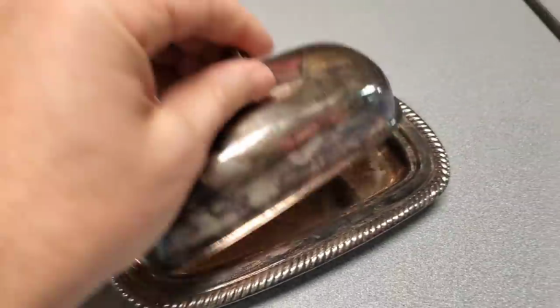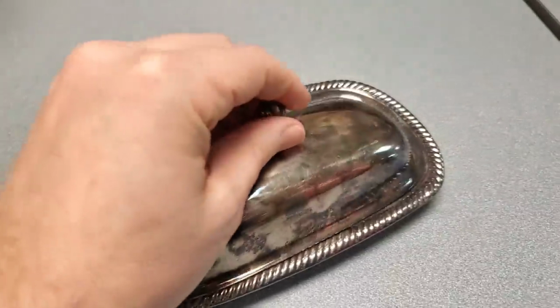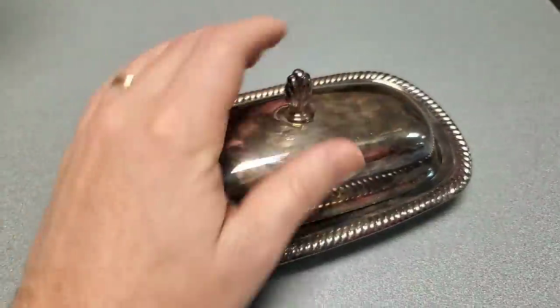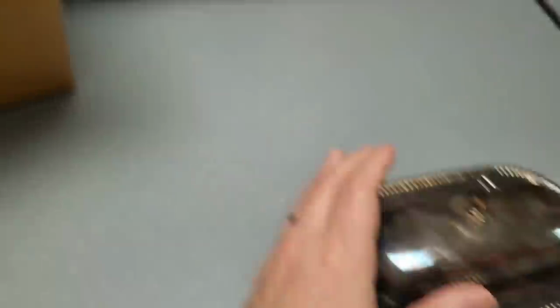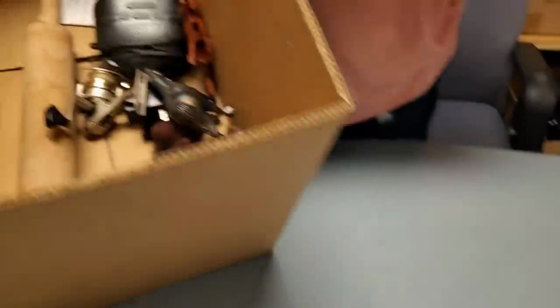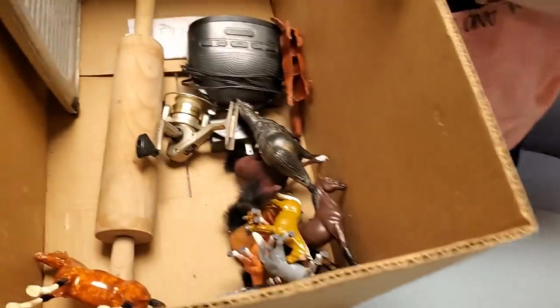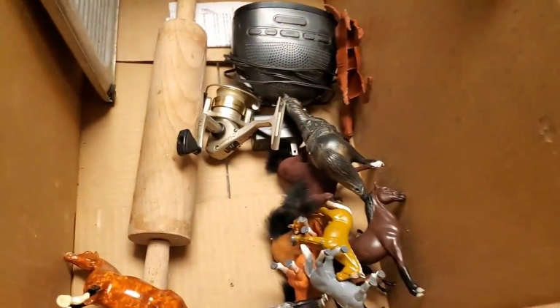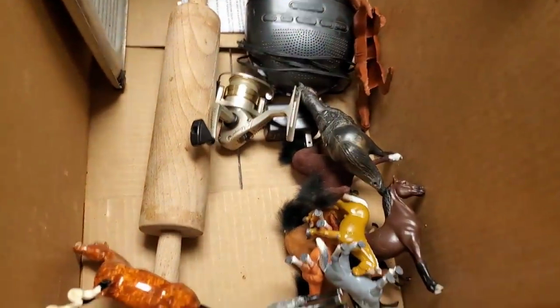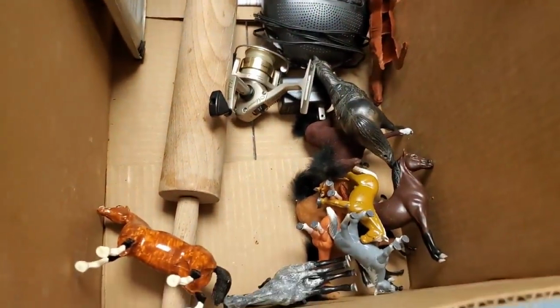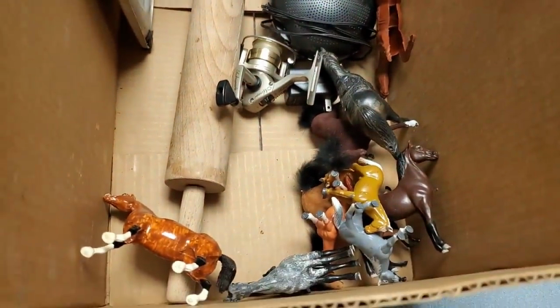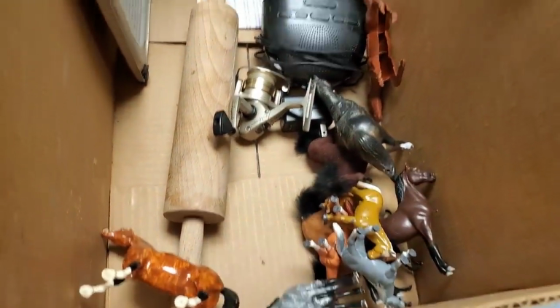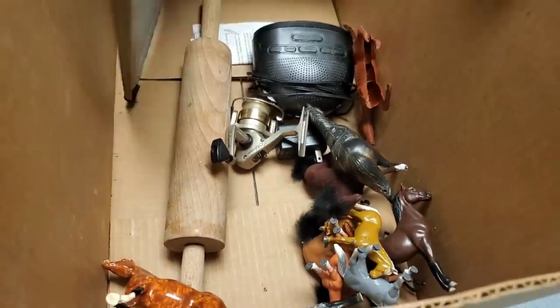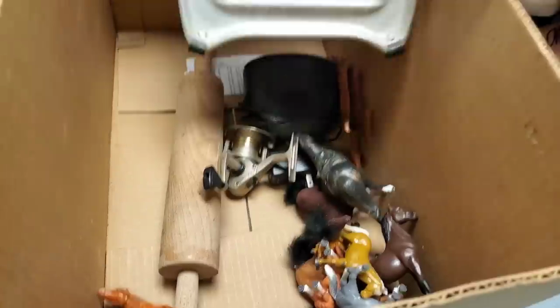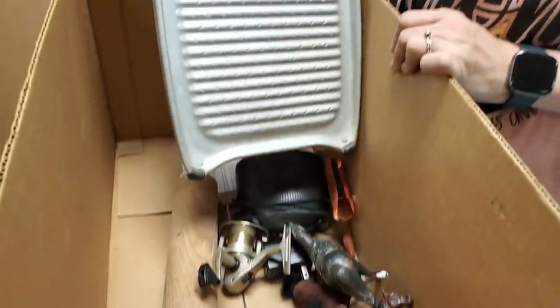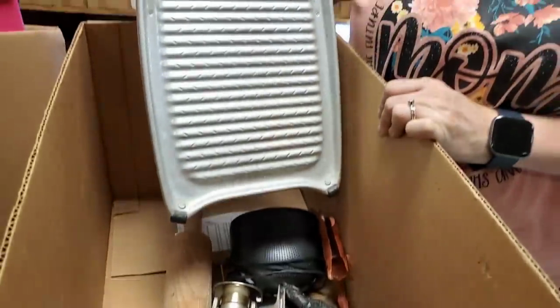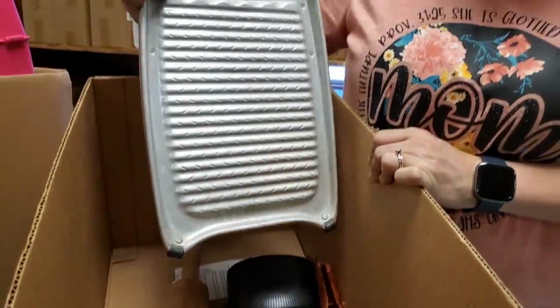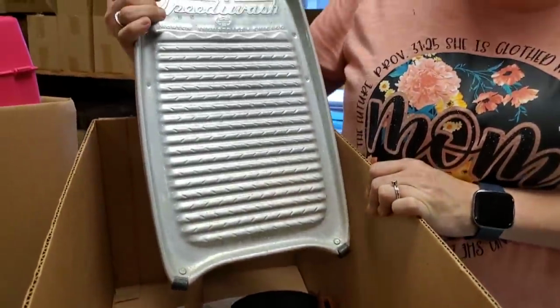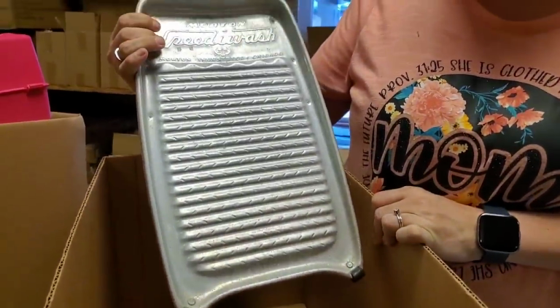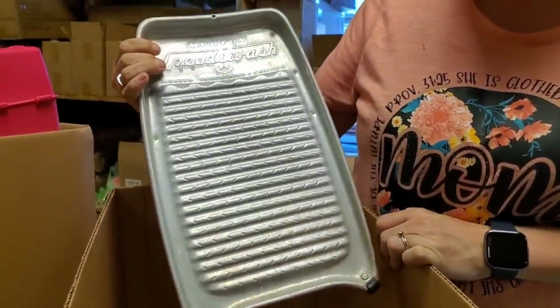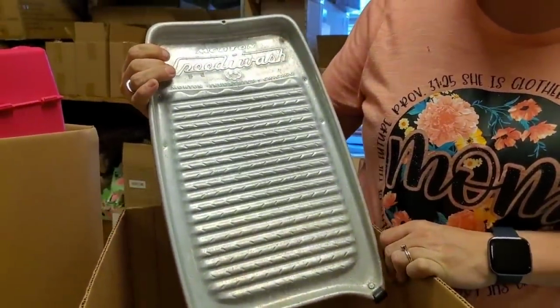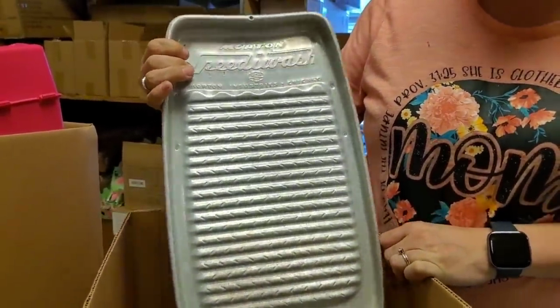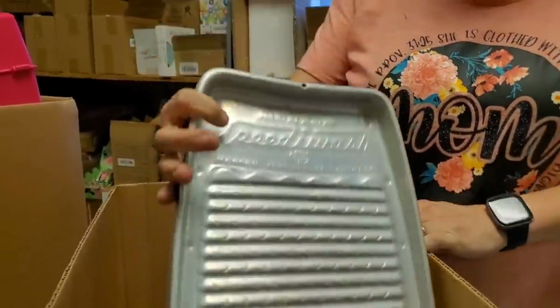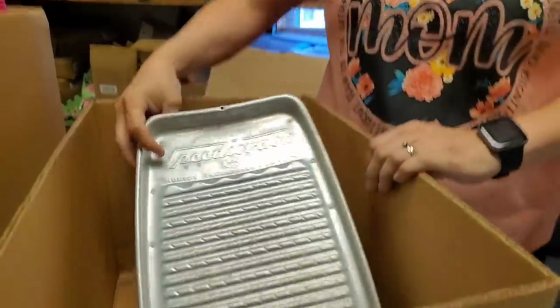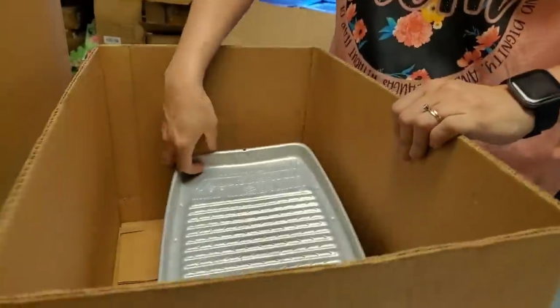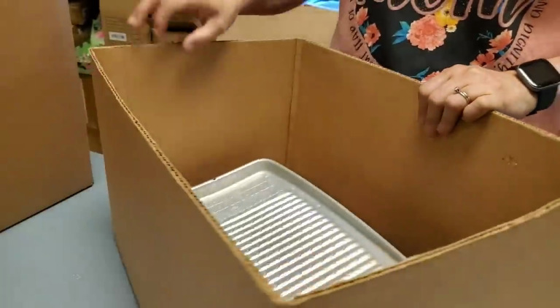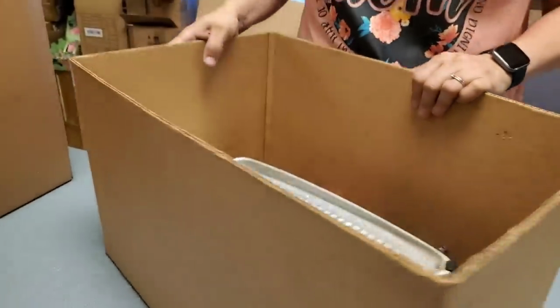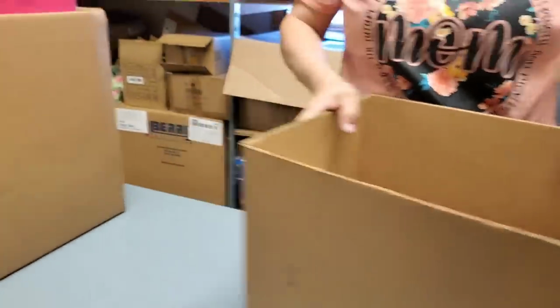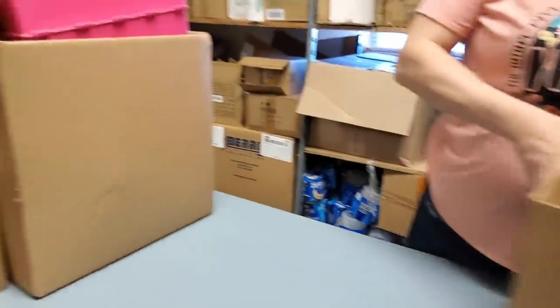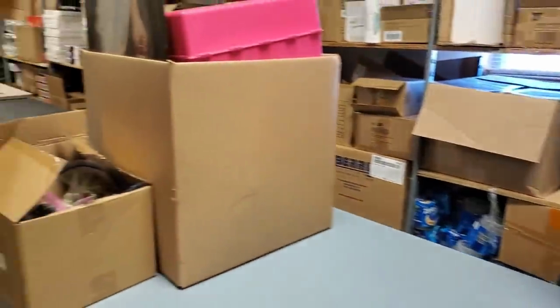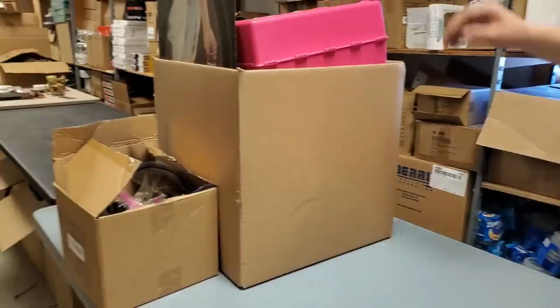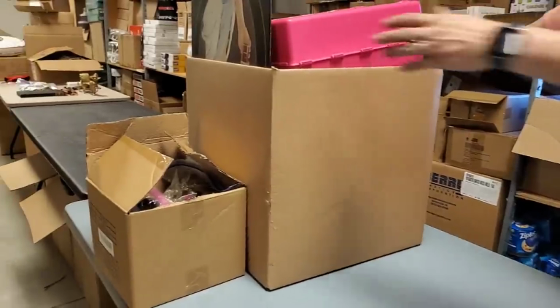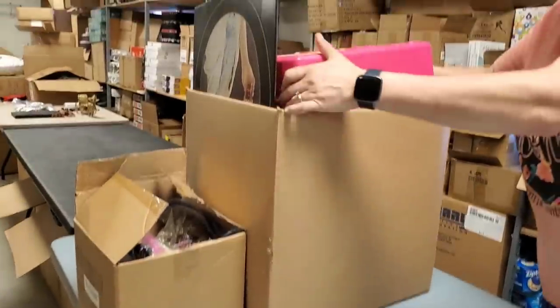If you want to do an overview of this bunch of horses — we also have a rolling pin. Horses really haven't been going well for us at all. And there's an old metal washboard — that's cool.